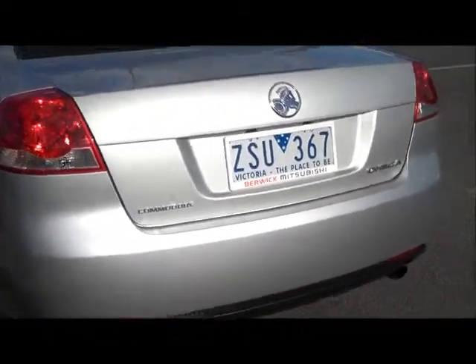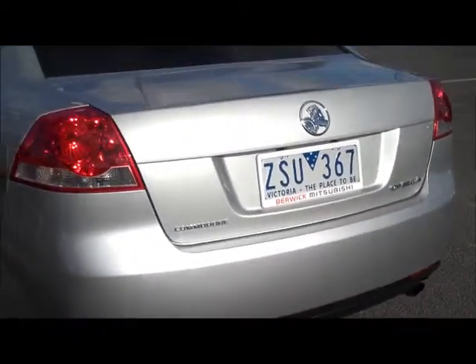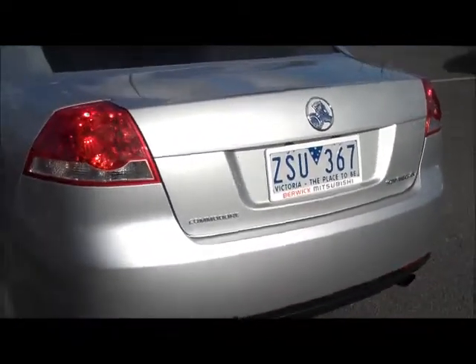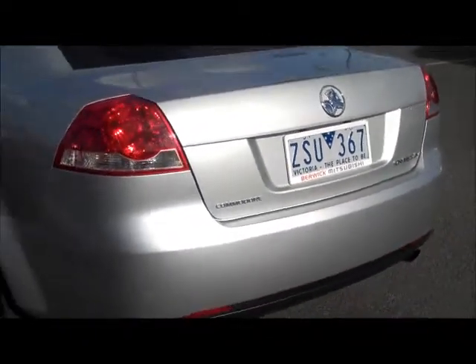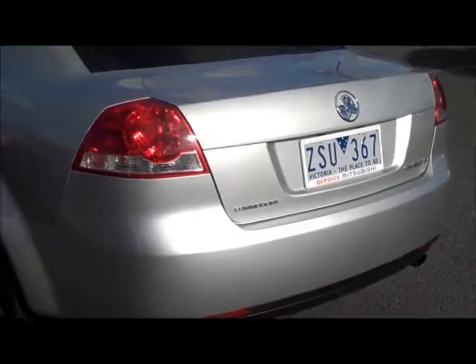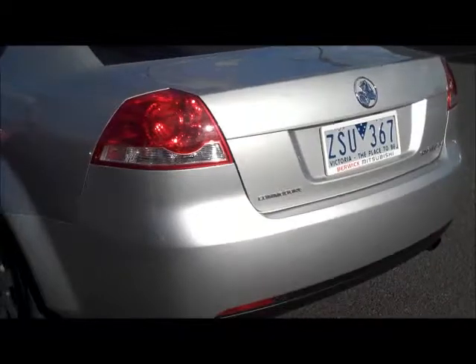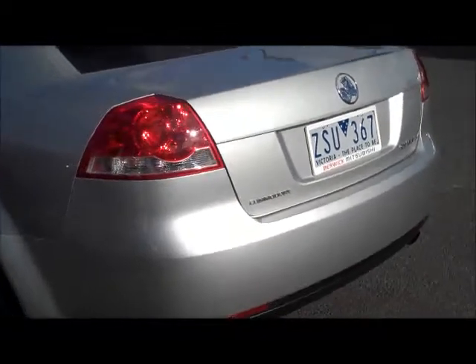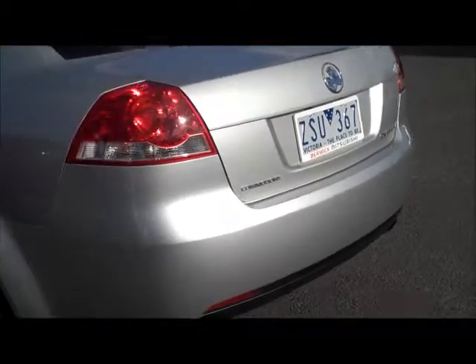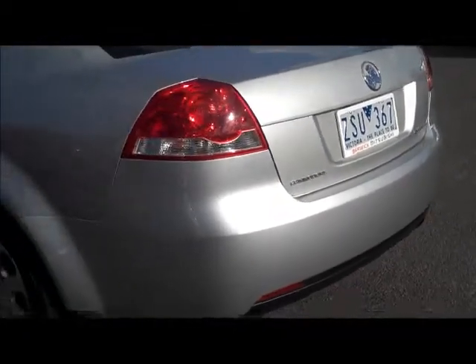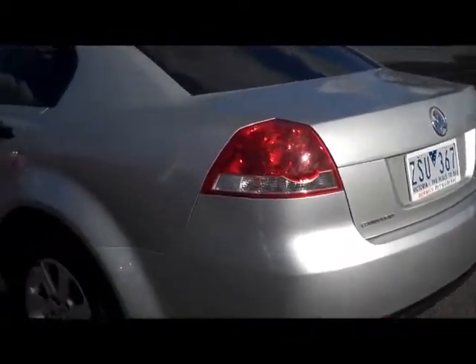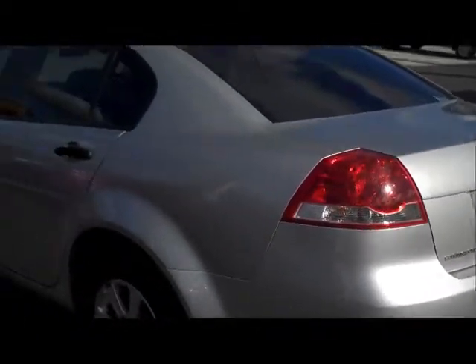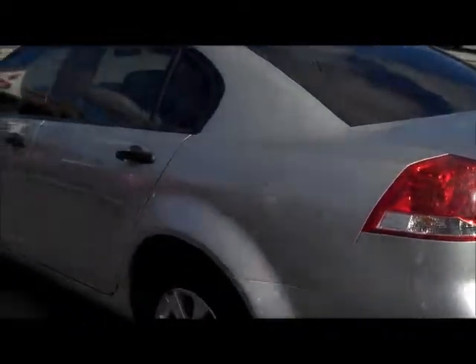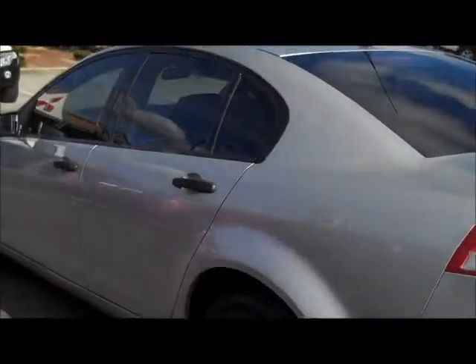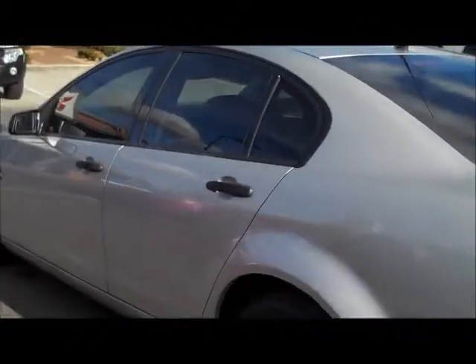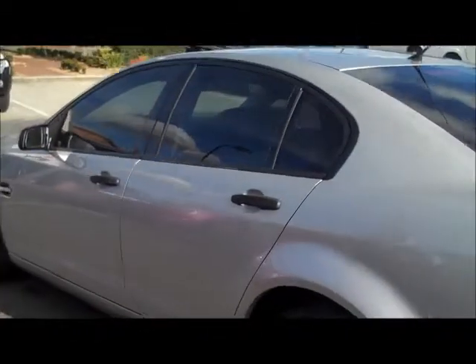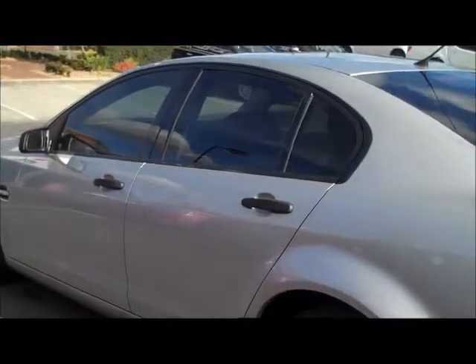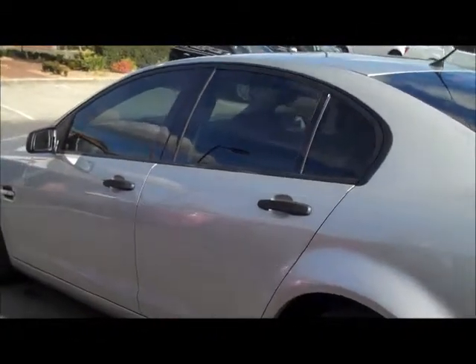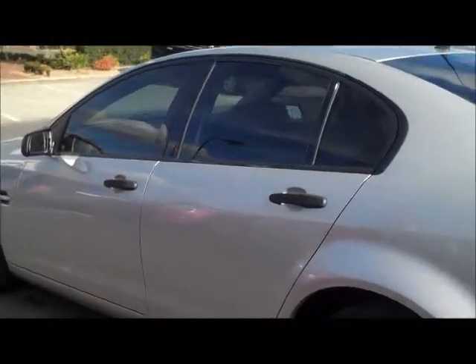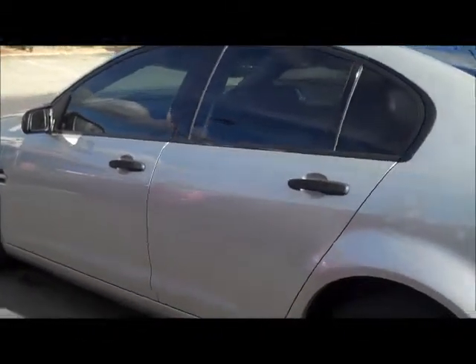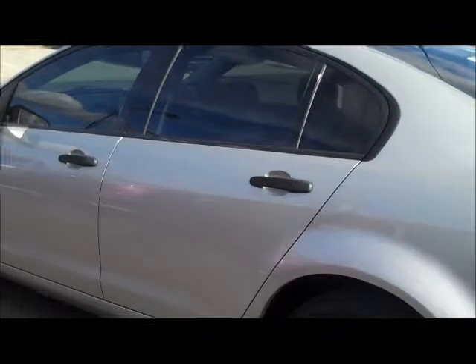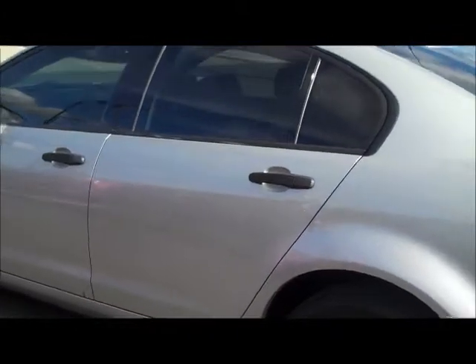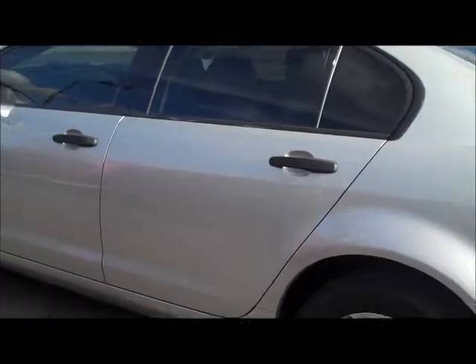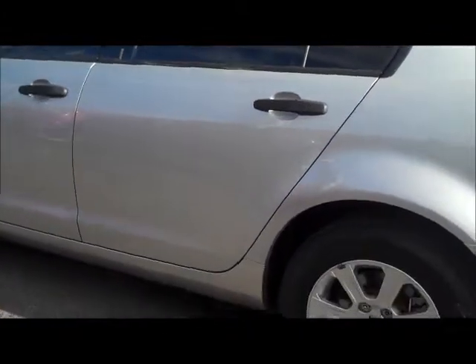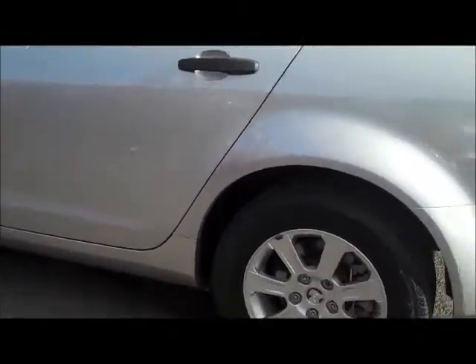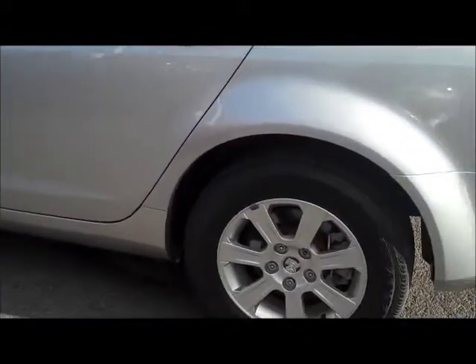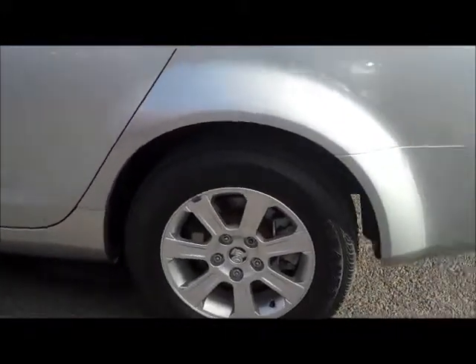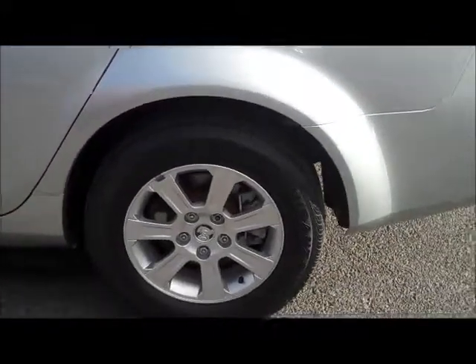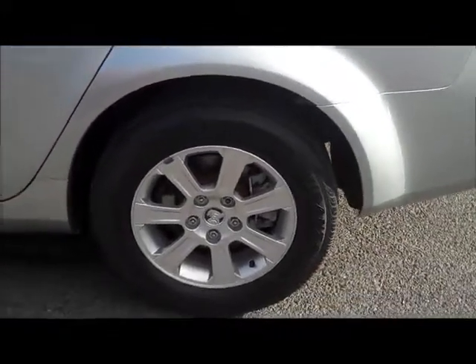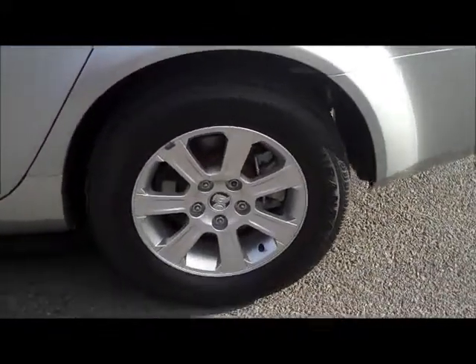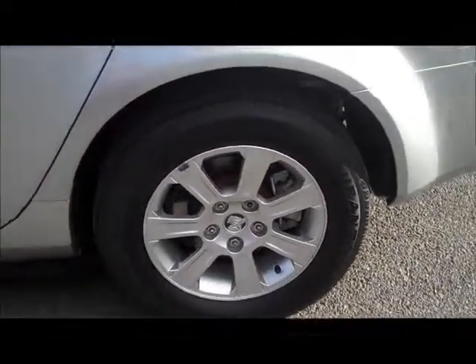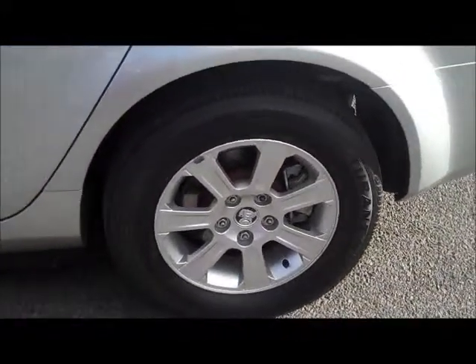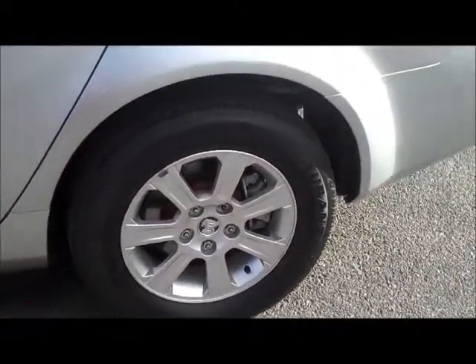I can't seem to find a blemish right round it, which is probably a credit to the previous owner actually. Coming down the left hand side and the alloys on this side of the car as well.